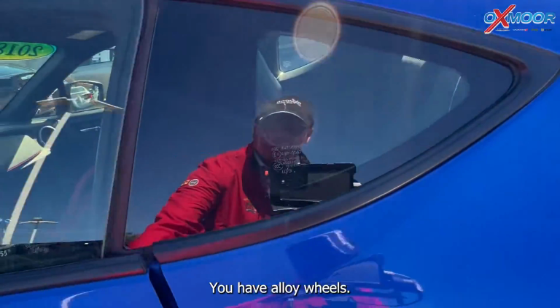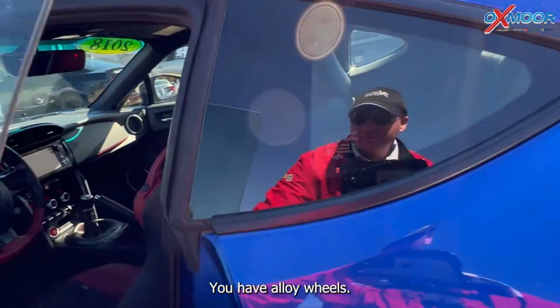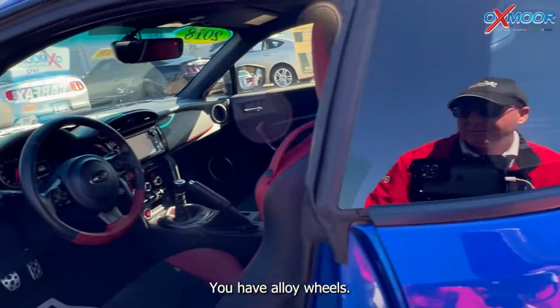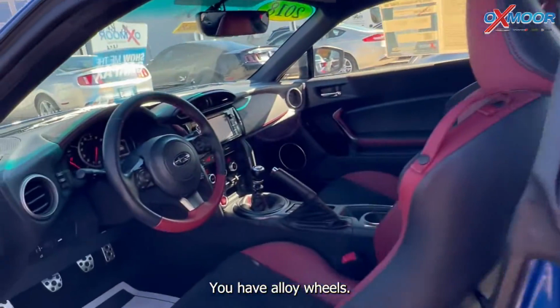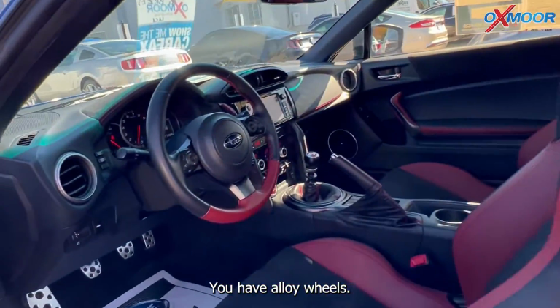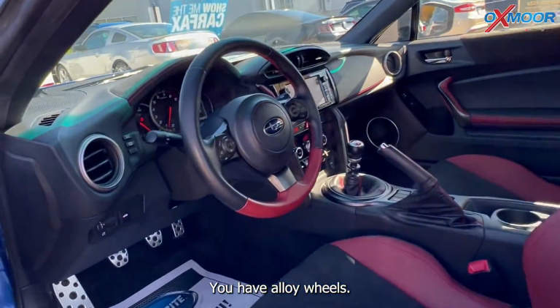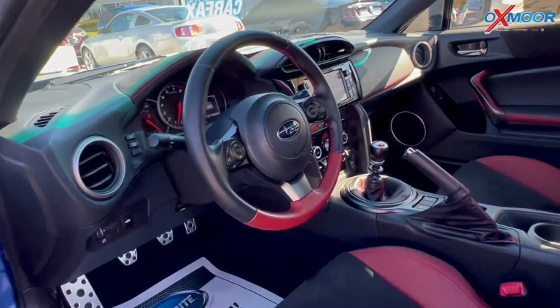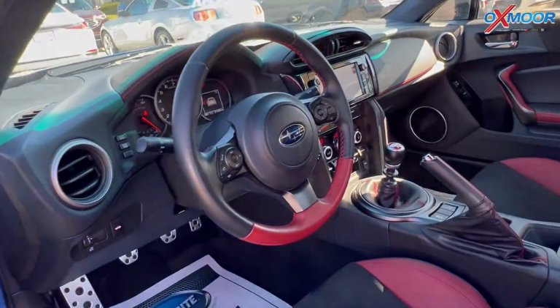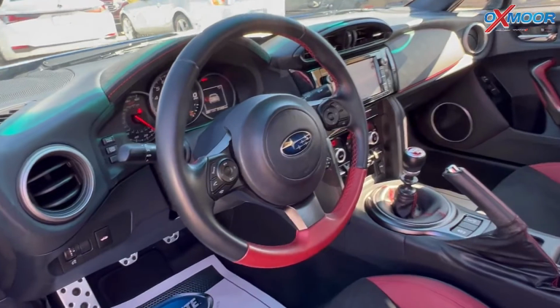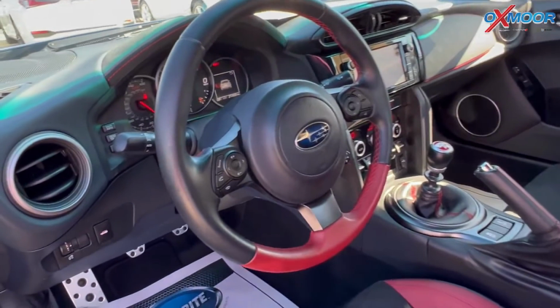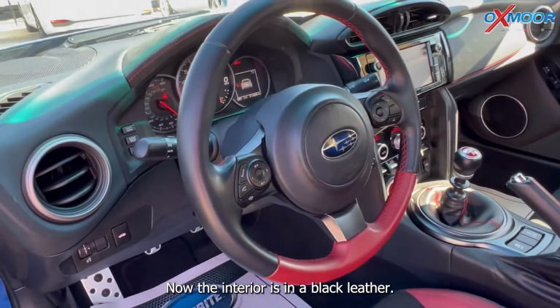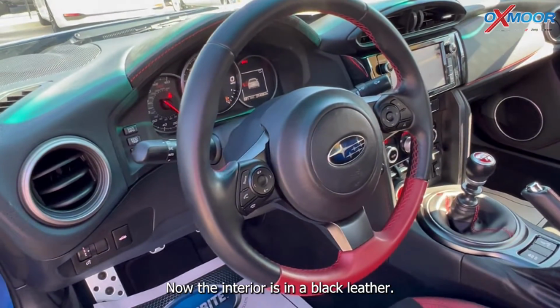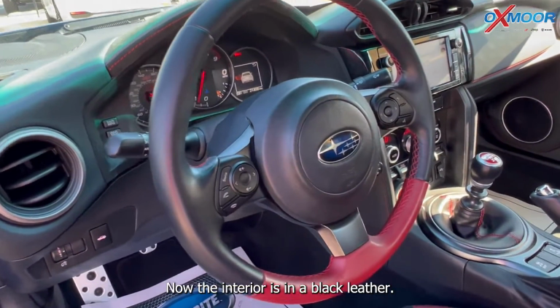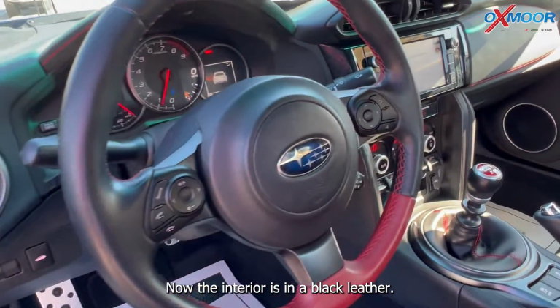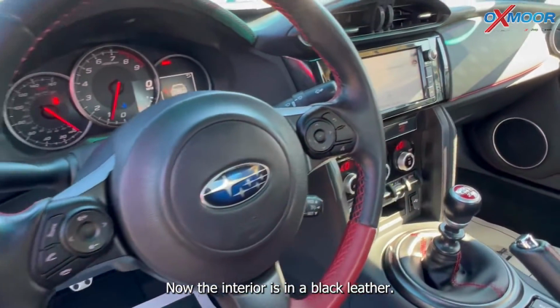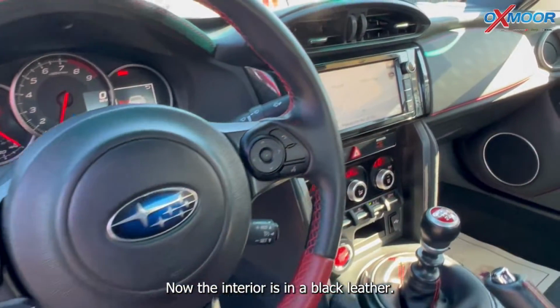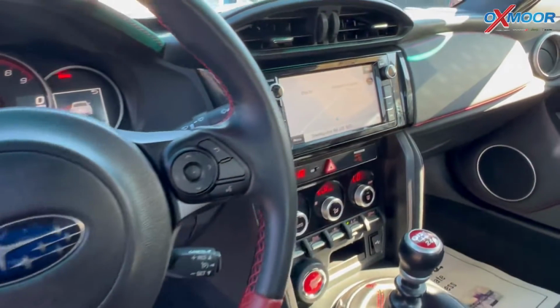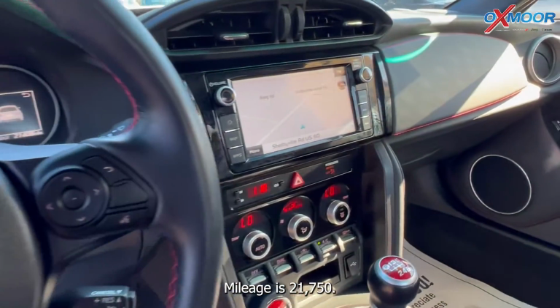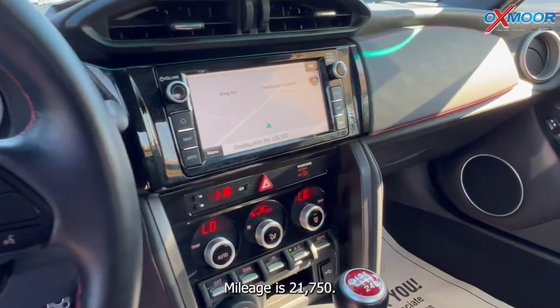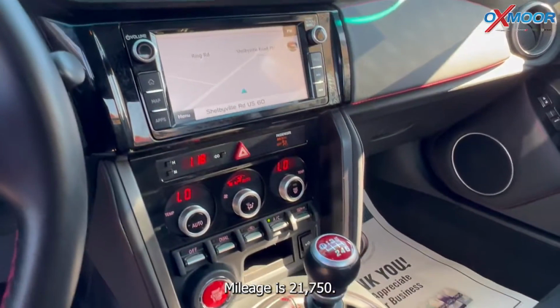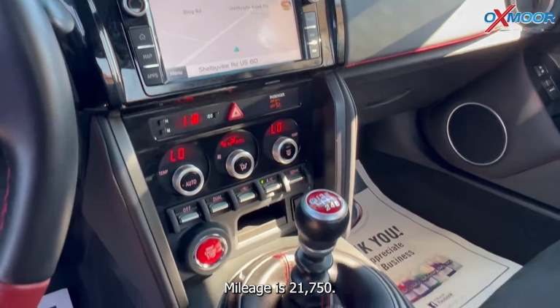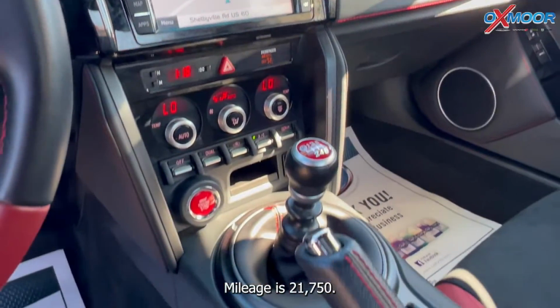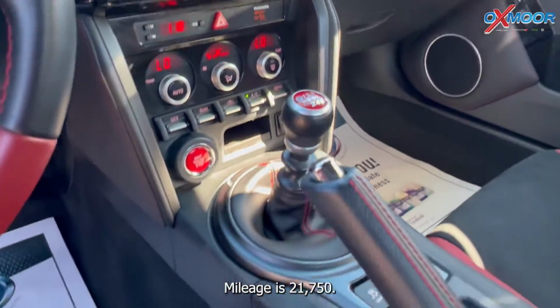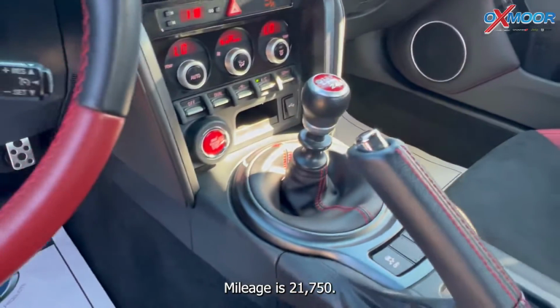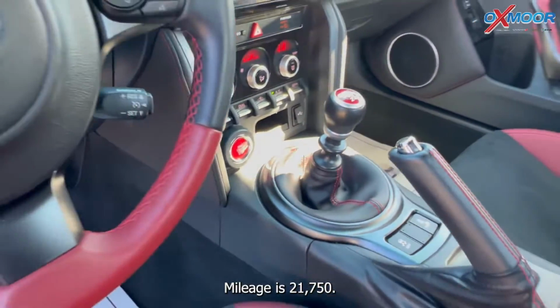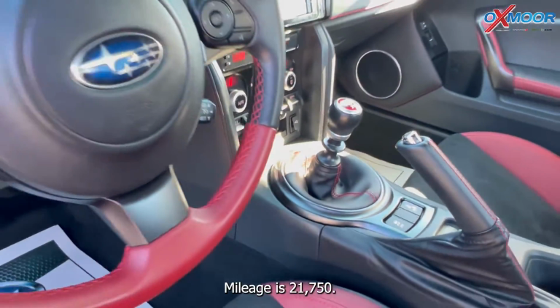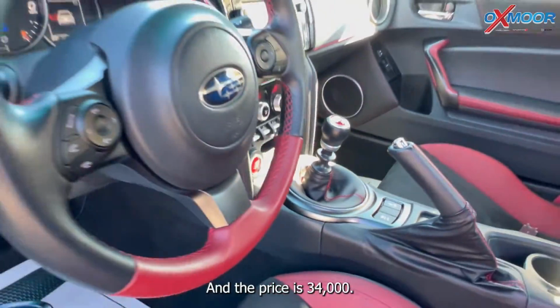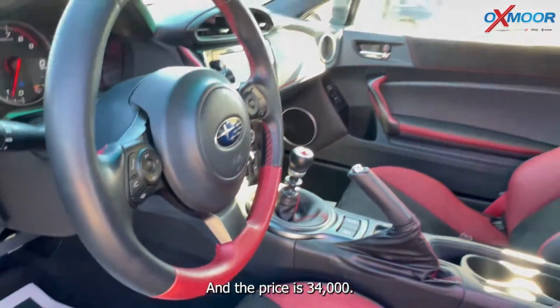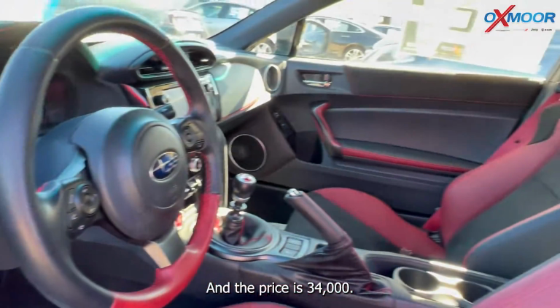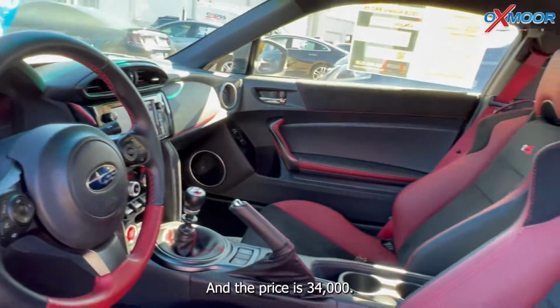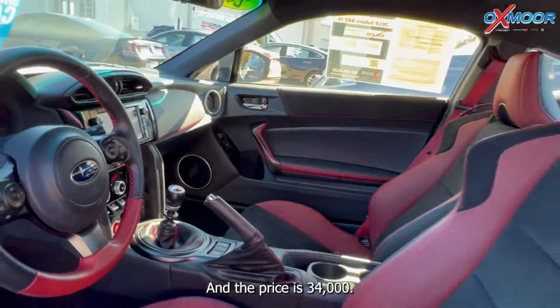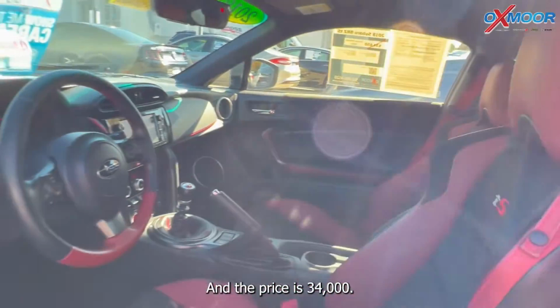You have alloy wheels. The interior is in black leather. Mileage is 21,750 miles and the price is $34,000.